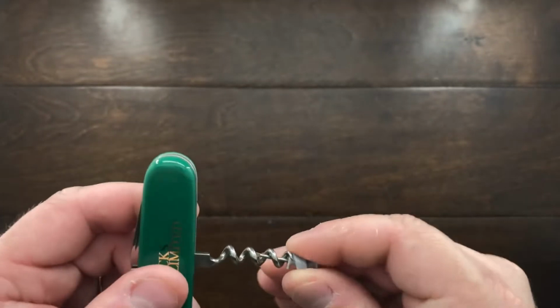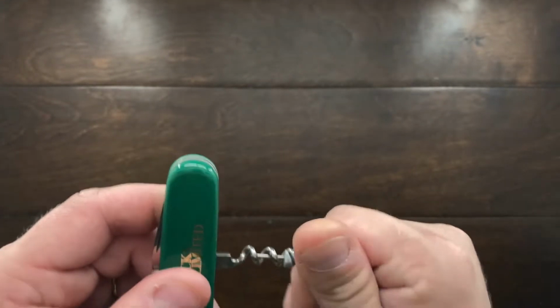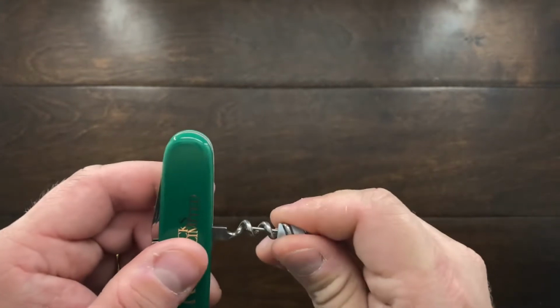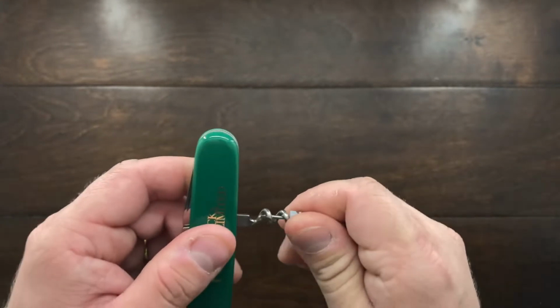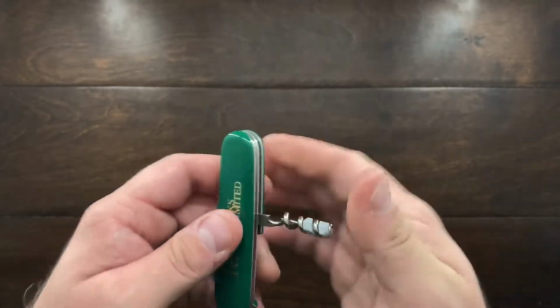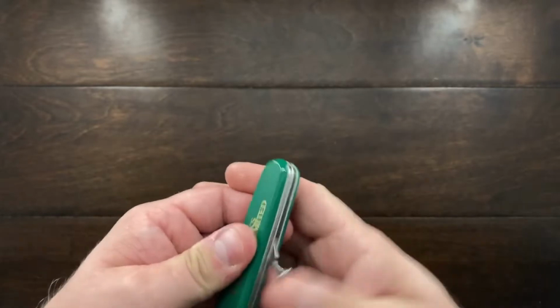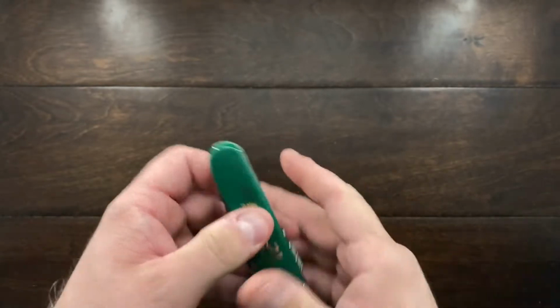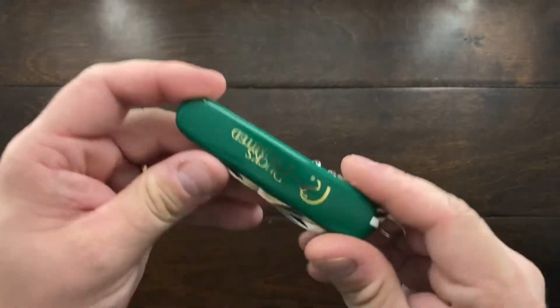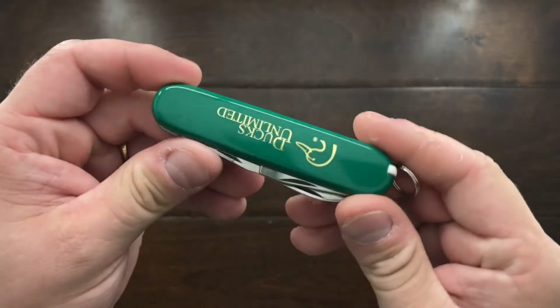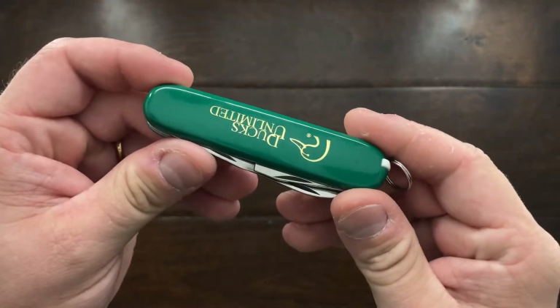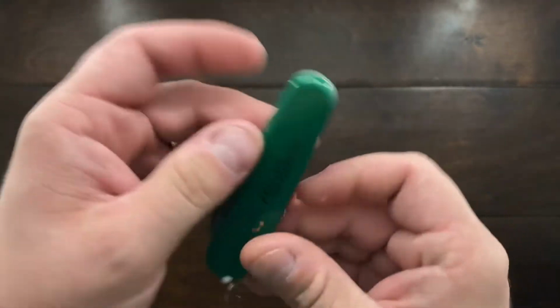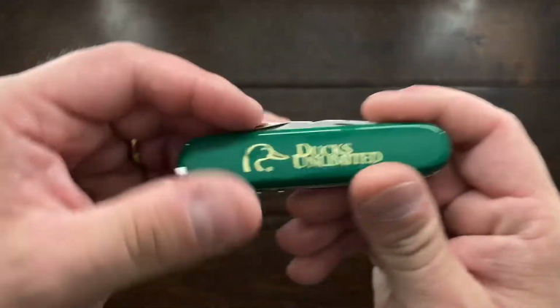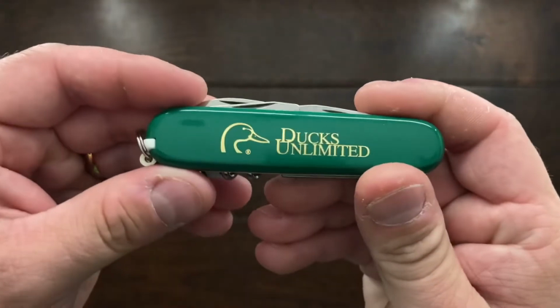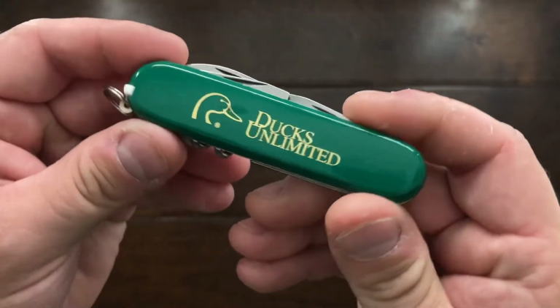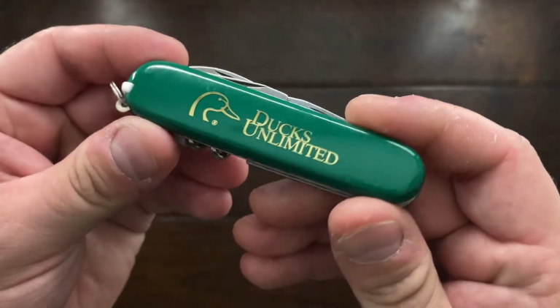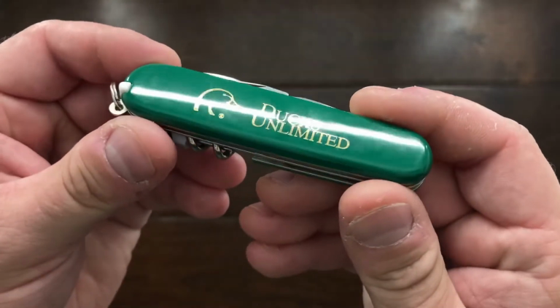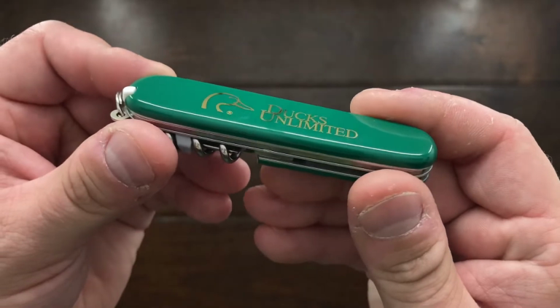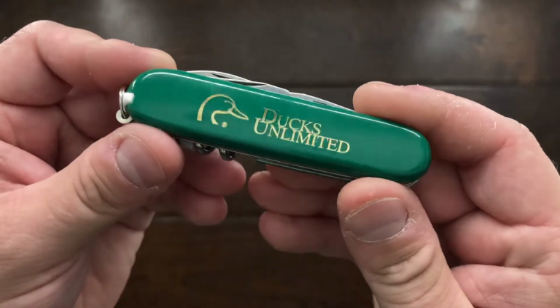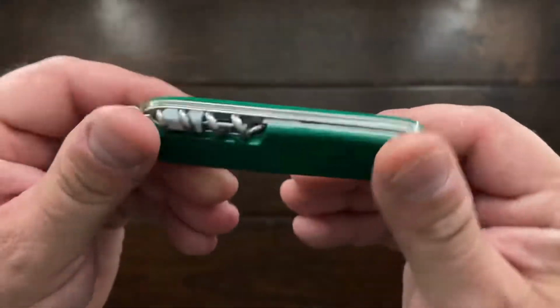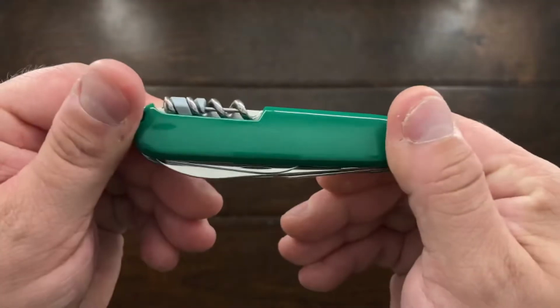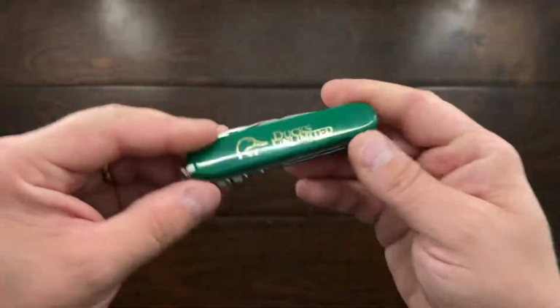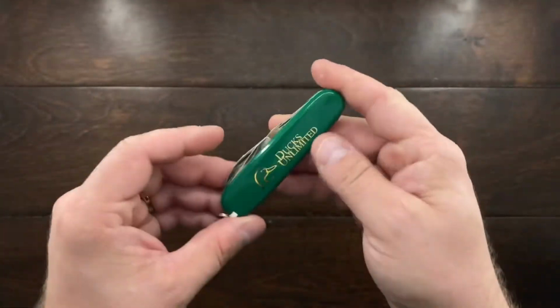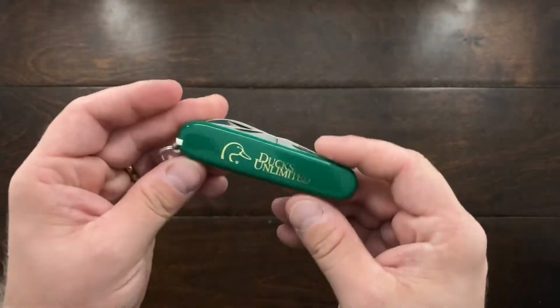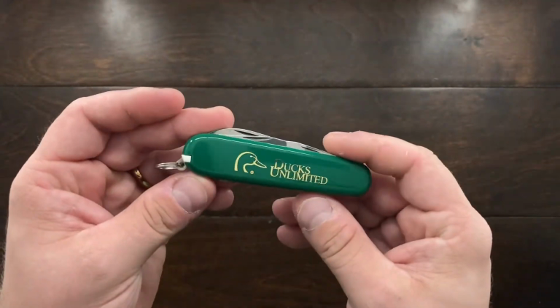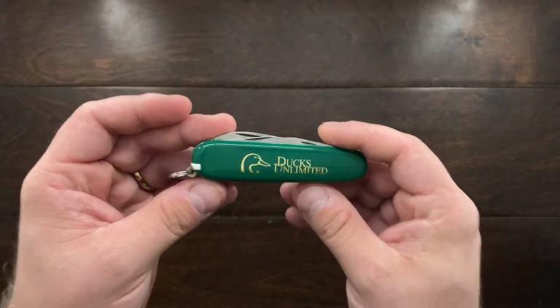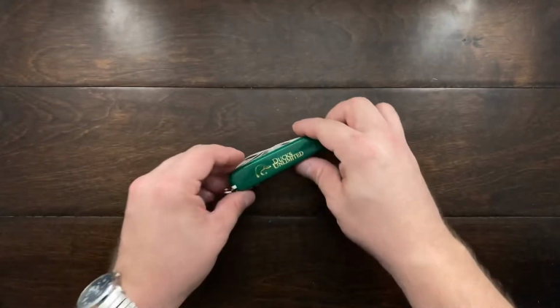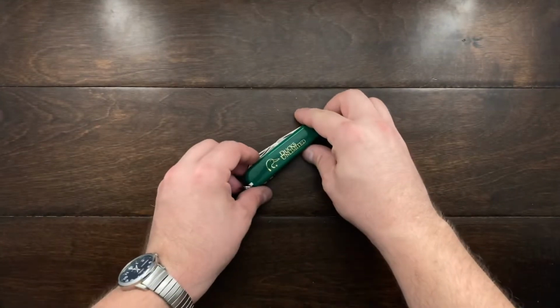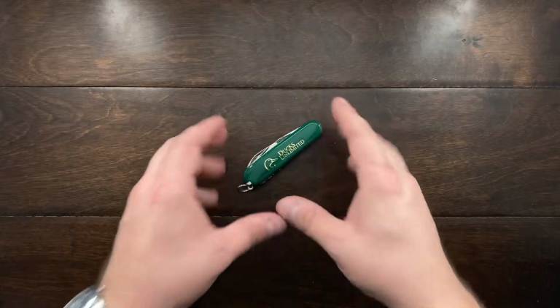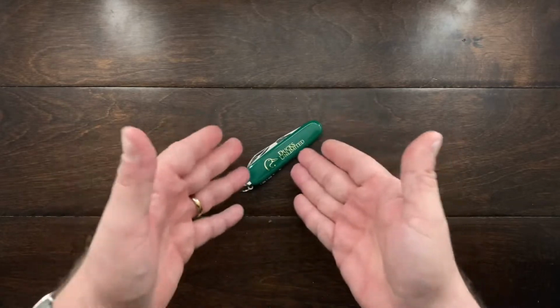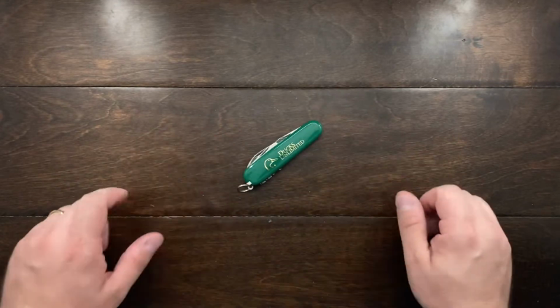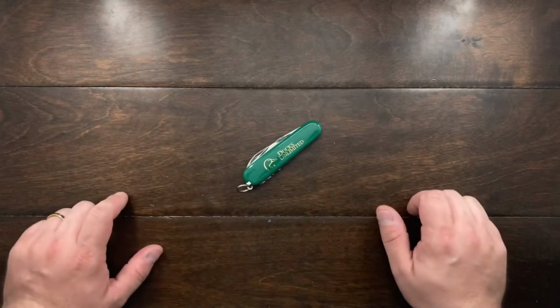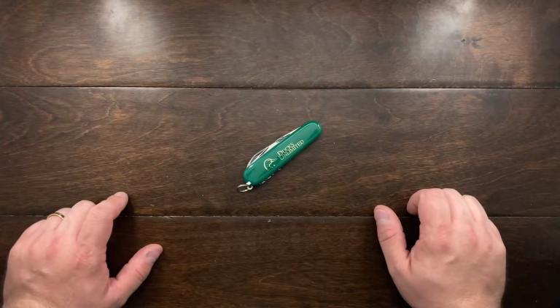So why did I buy this knife? Well, honestly the green is beautiful, the Ducks Unlimited branding is very pretty on the scale, and I felt it was a pretty good pickup. I grabbed both of these for $20.